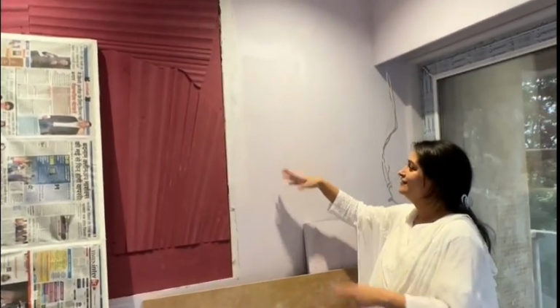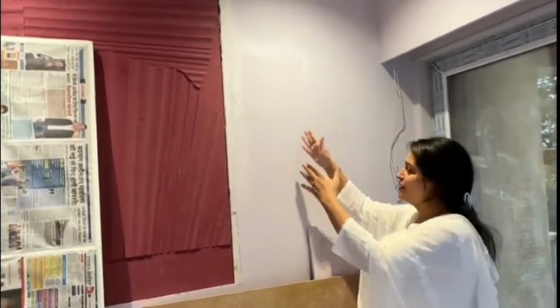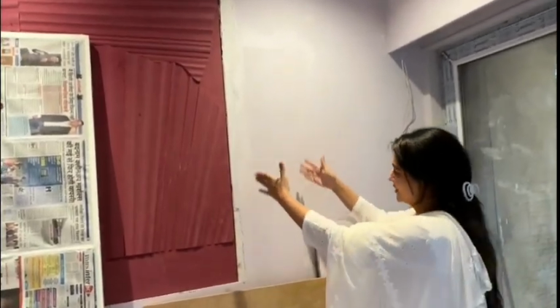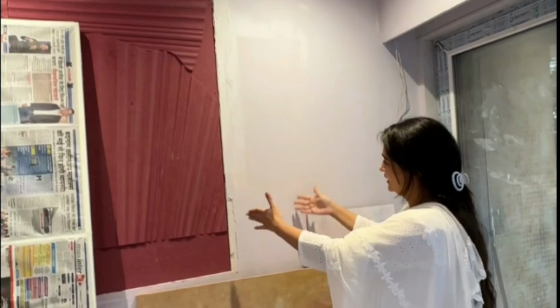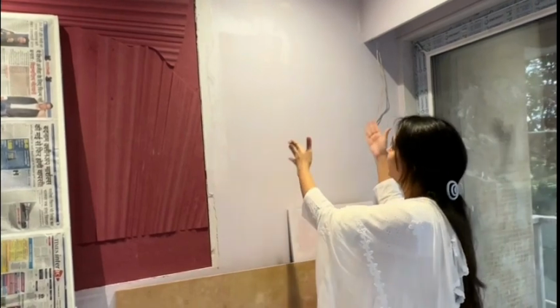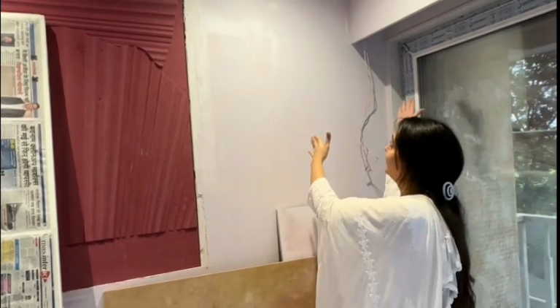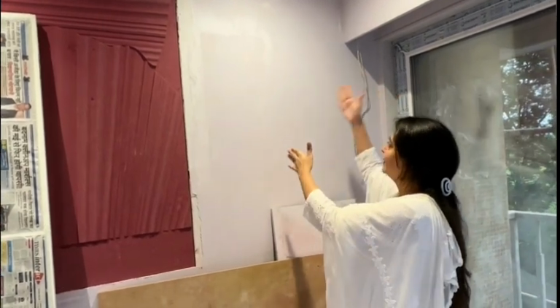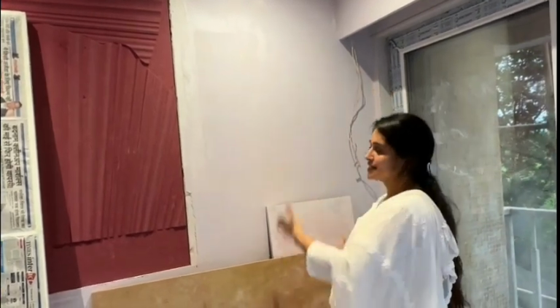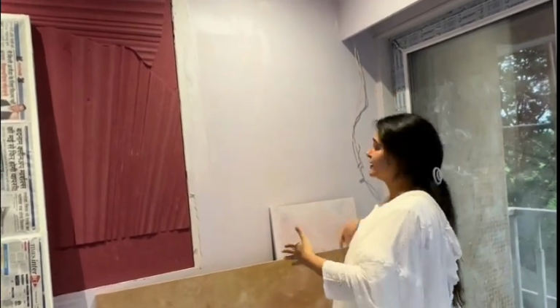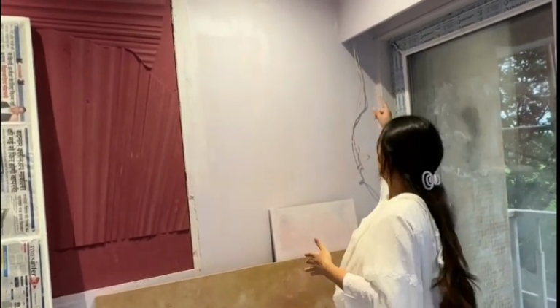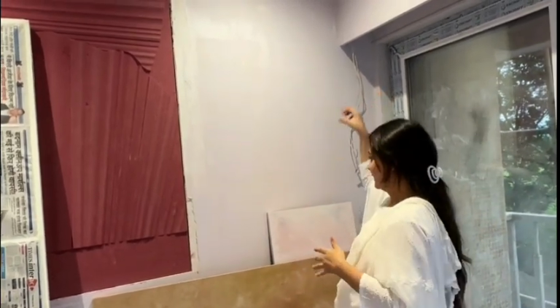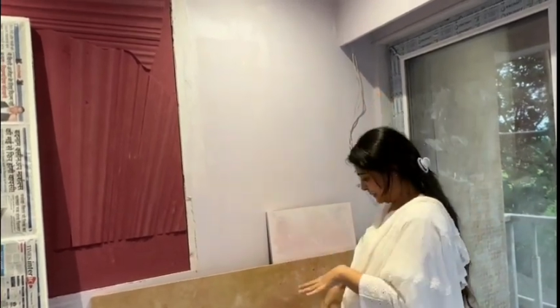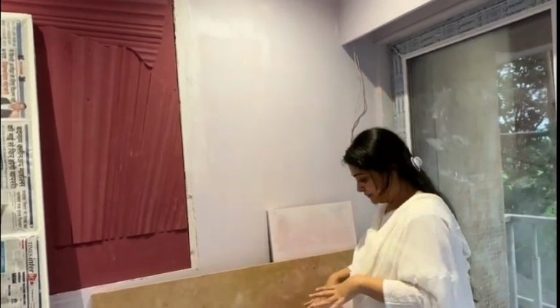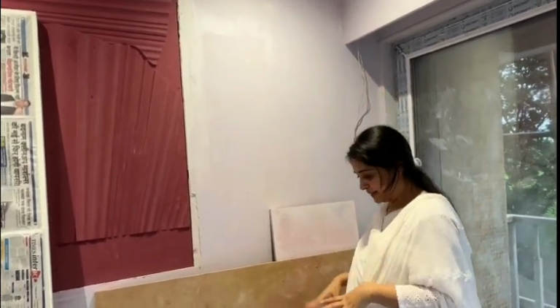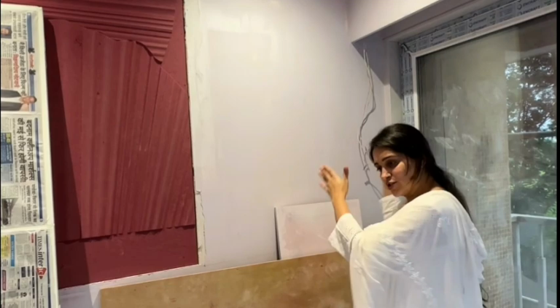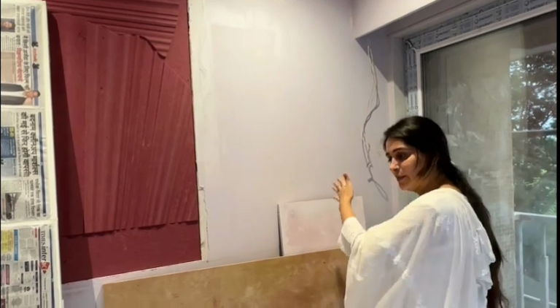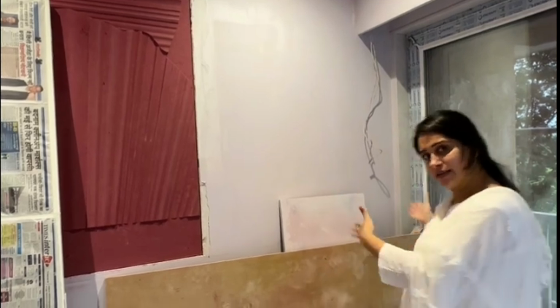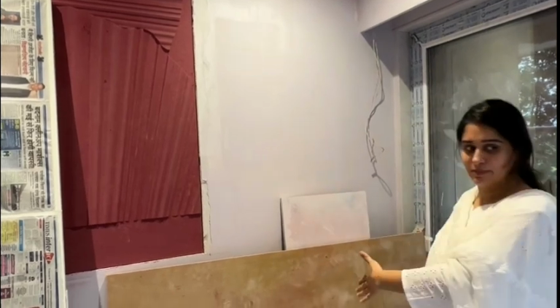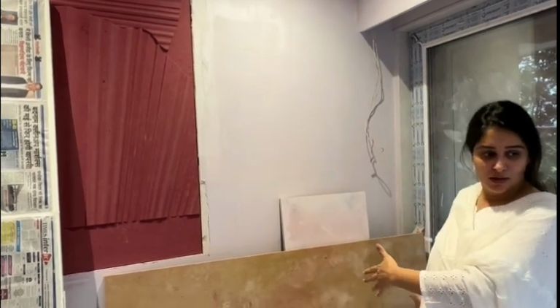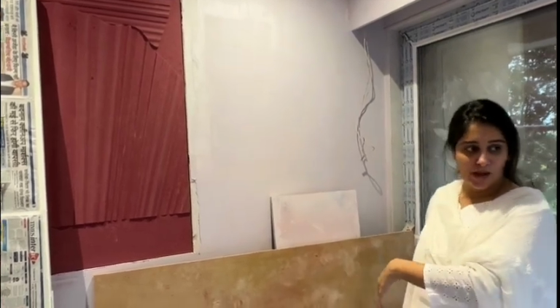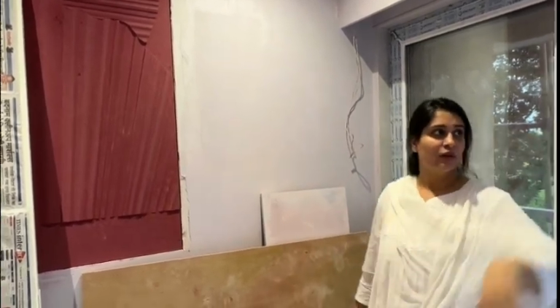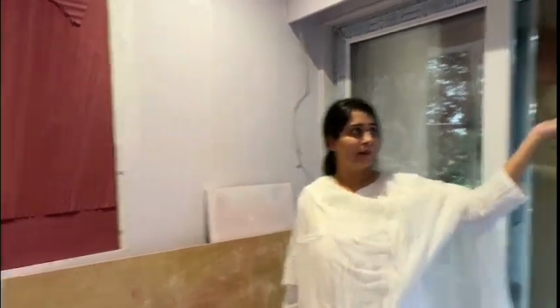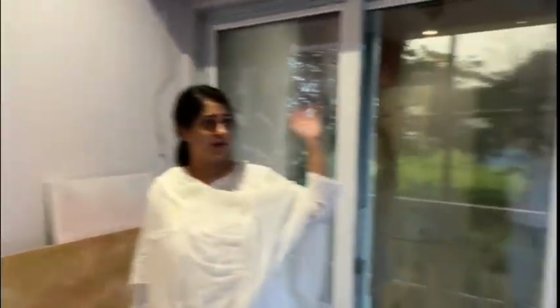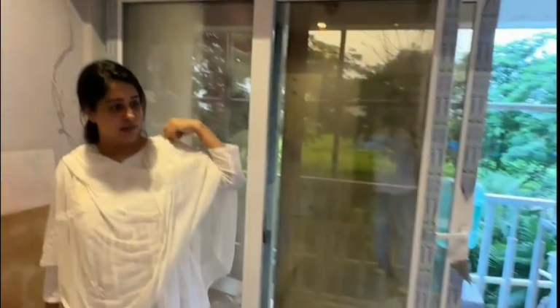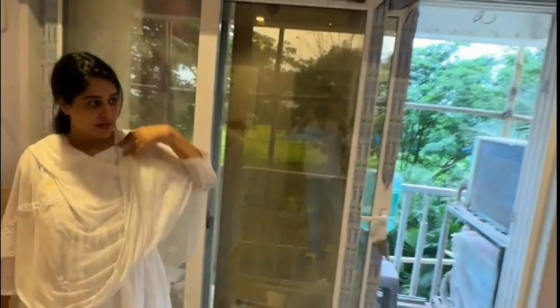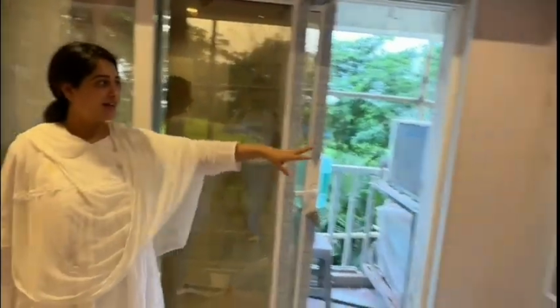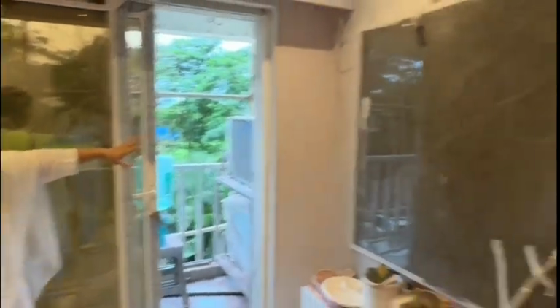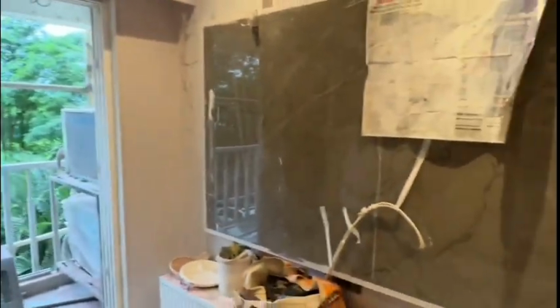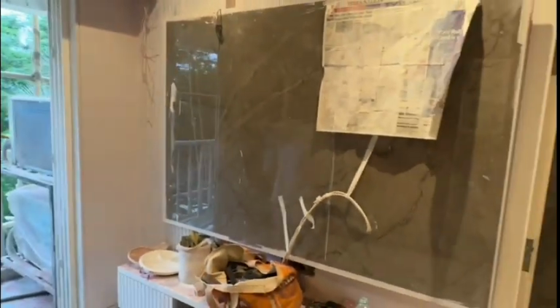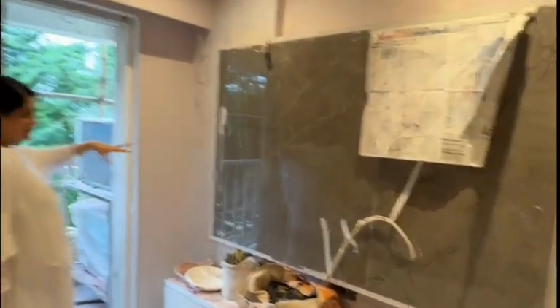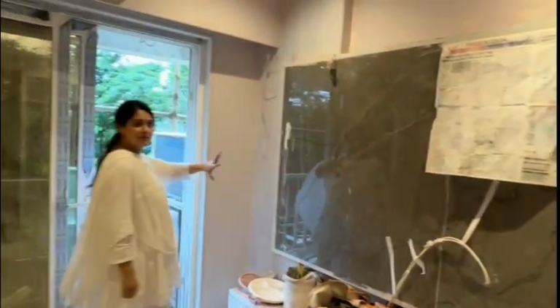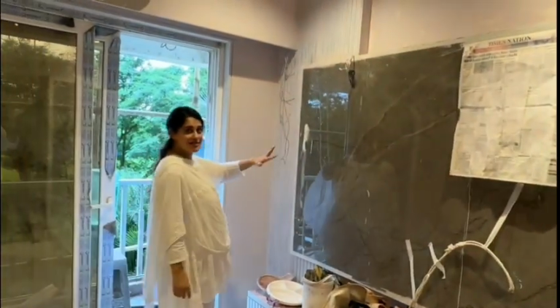And then there will be a little mirror here, and here will be Papa's dressing mirror. And here will be Papa's table. This is Papa's TV unit. I think this is the best thing.